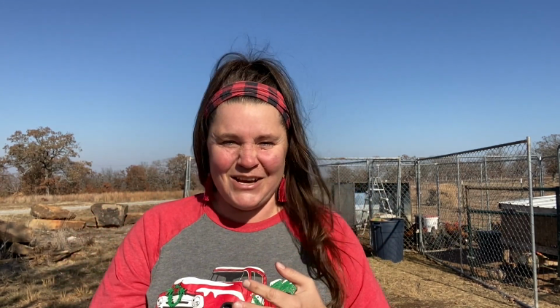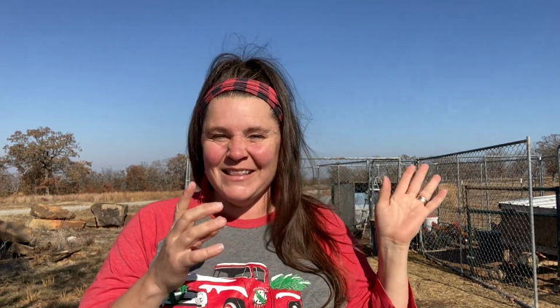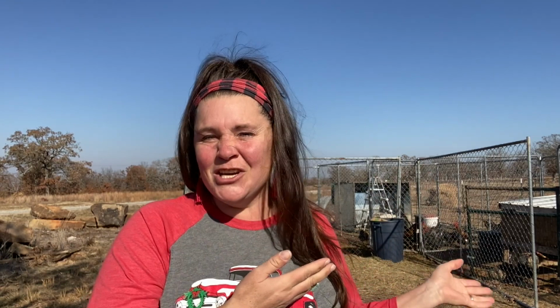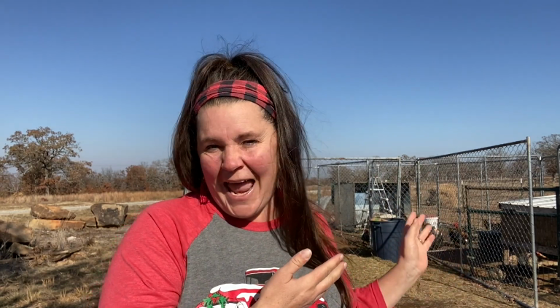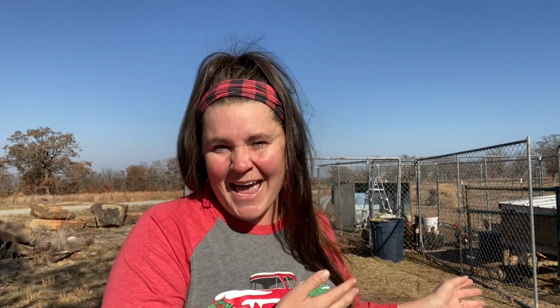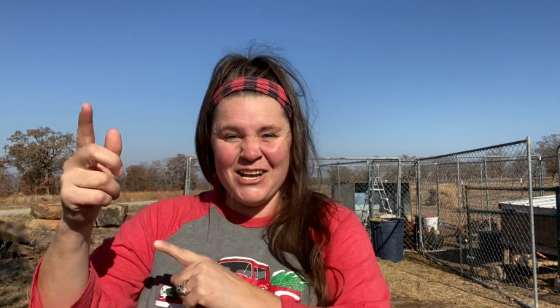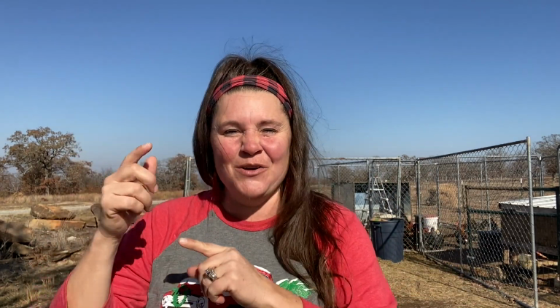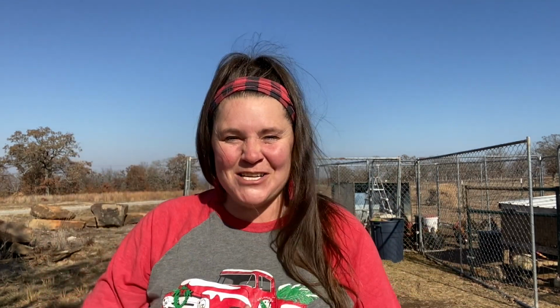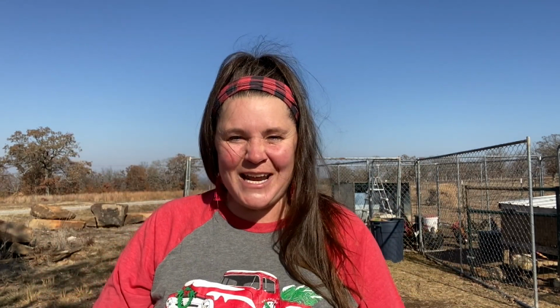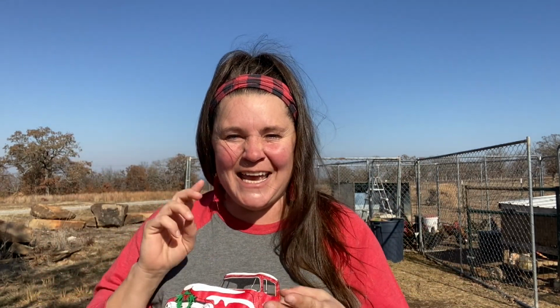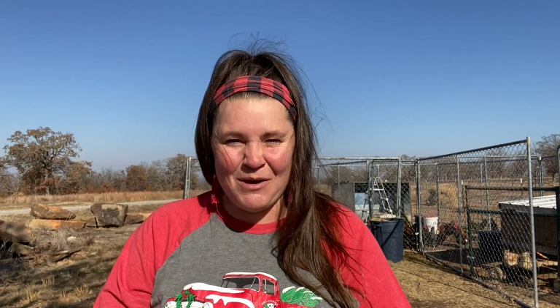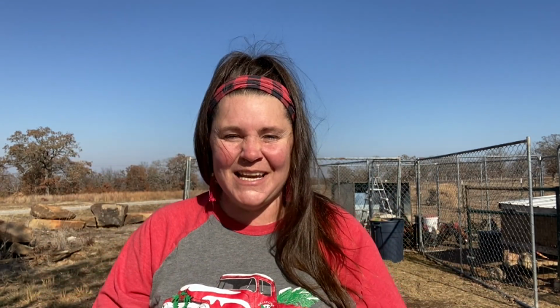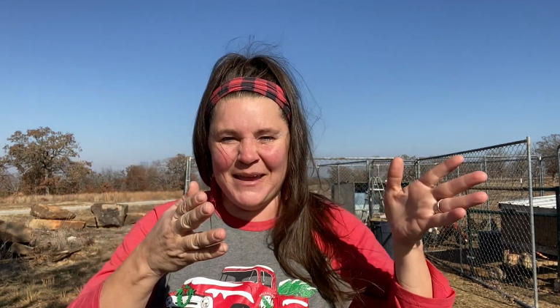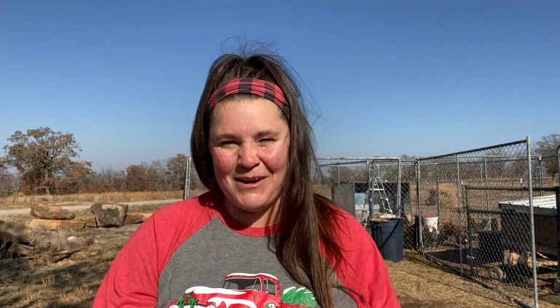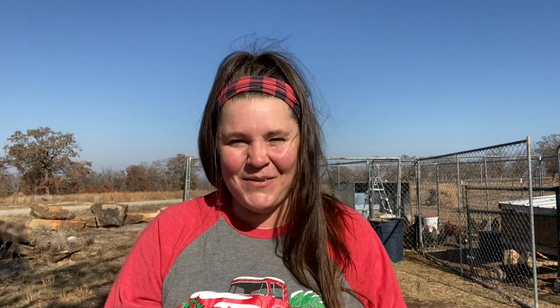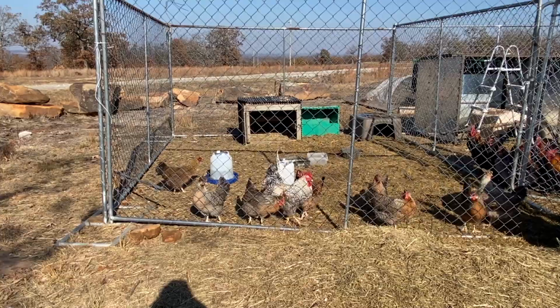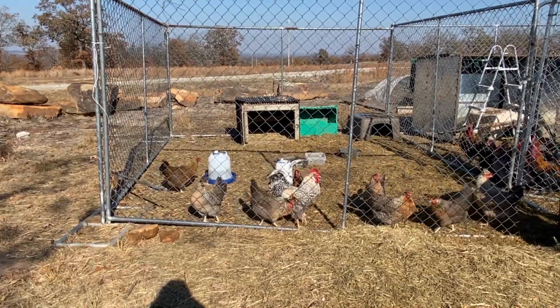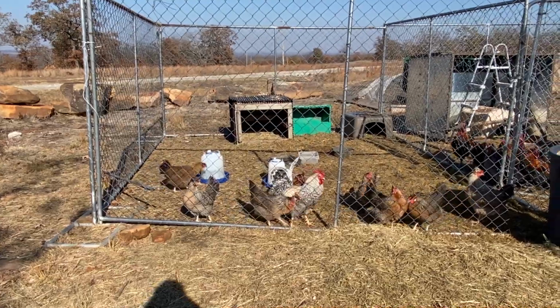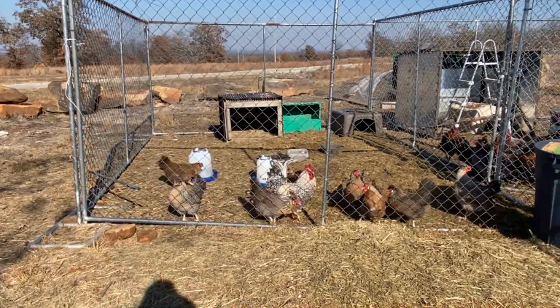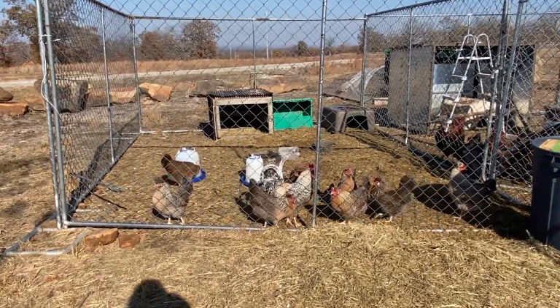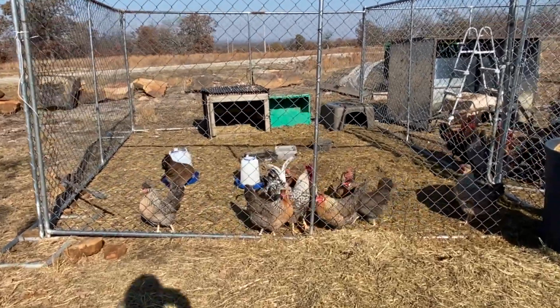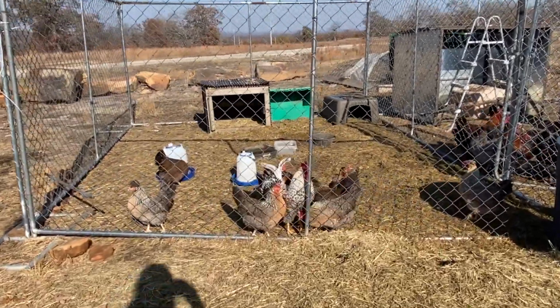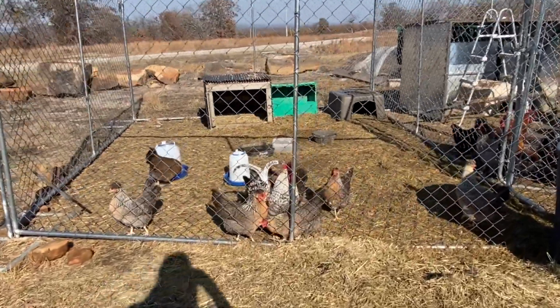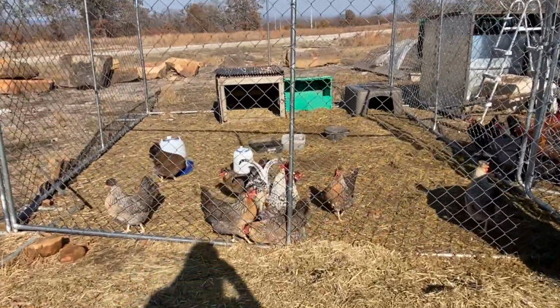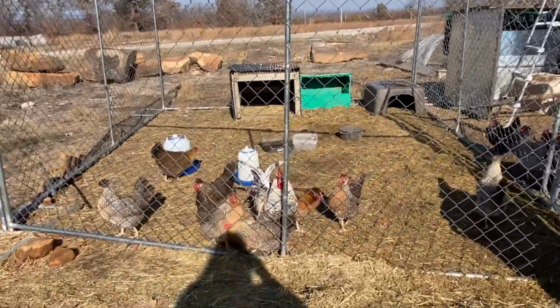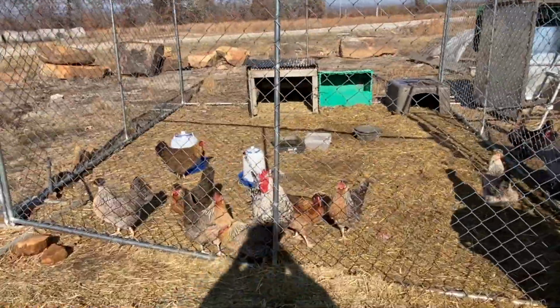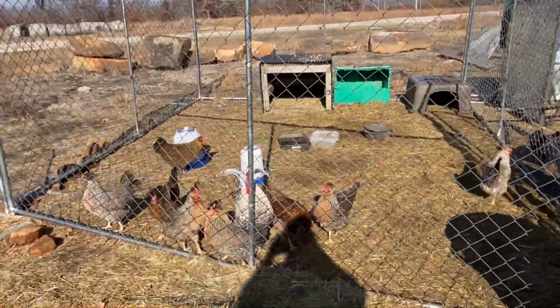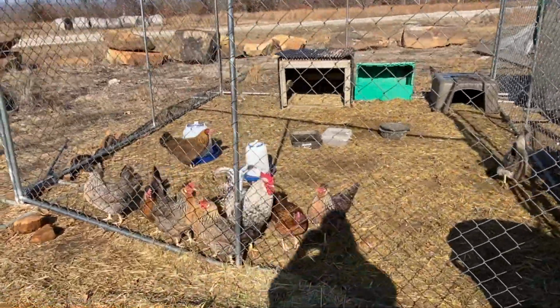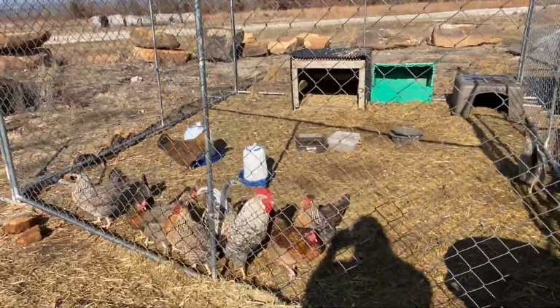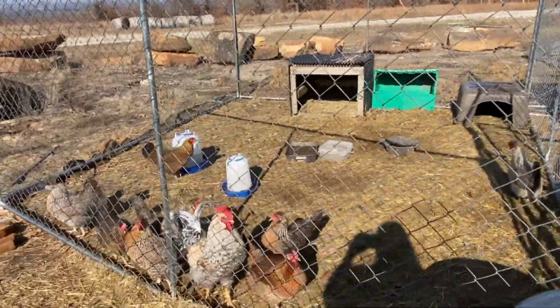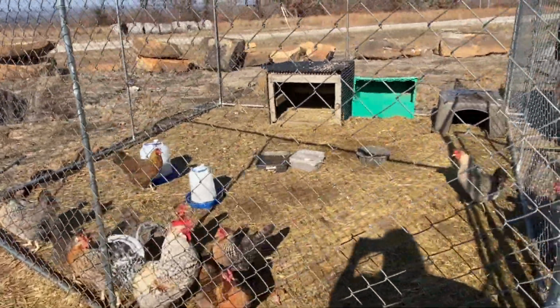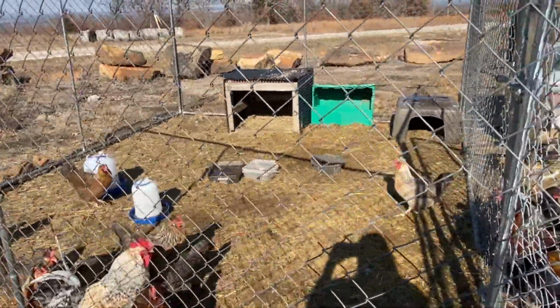So let me show you what I had and I'll show you our project for today — getting them all set up and ready to go. Here's a 12 by 12 that I have my crested cream leg bars in, and everybody's happy. They love it over there. They have a lot of room.